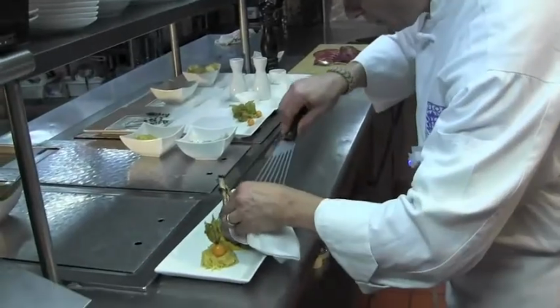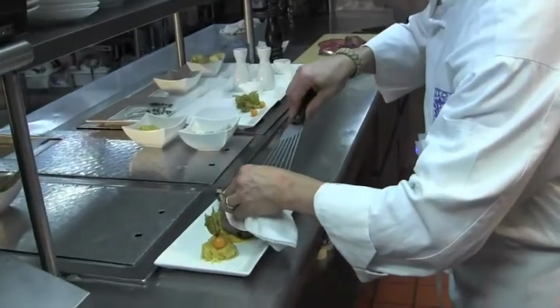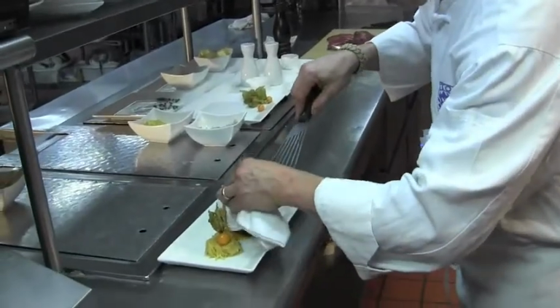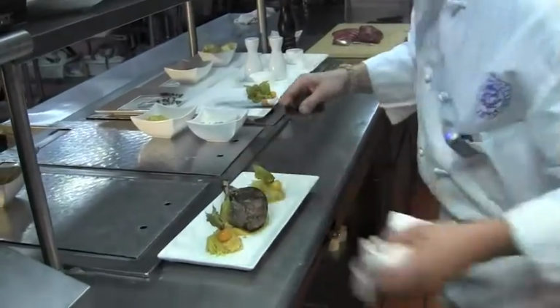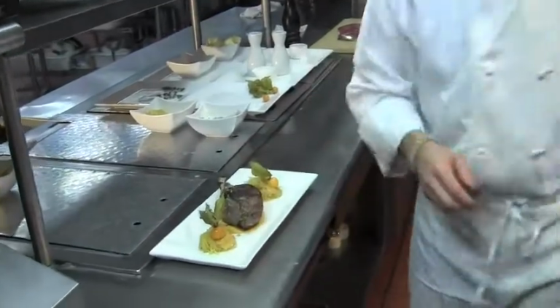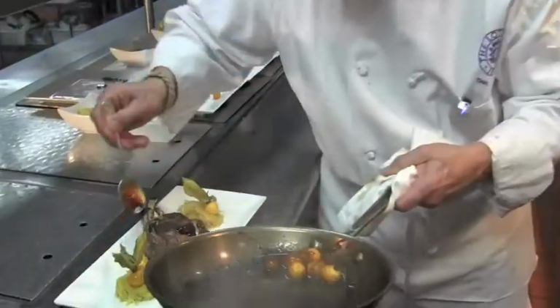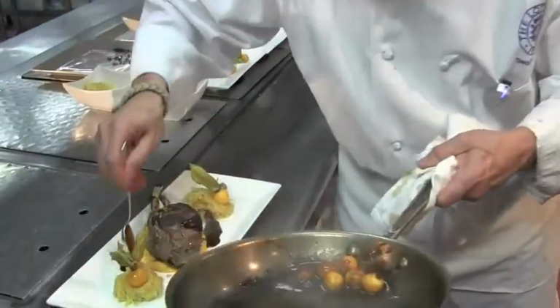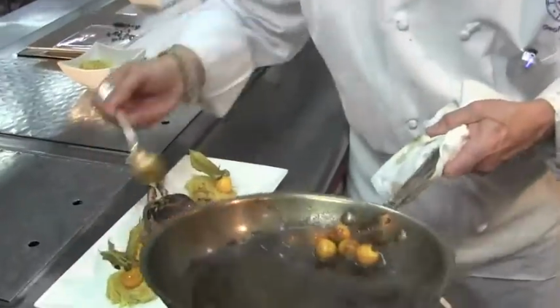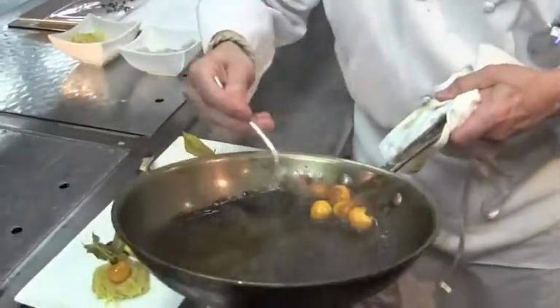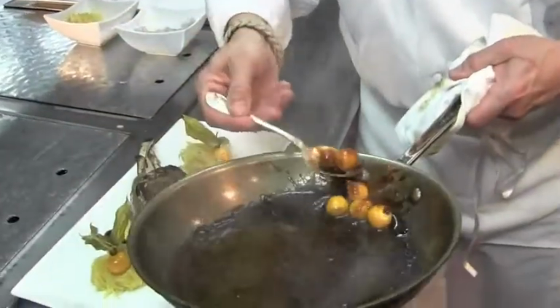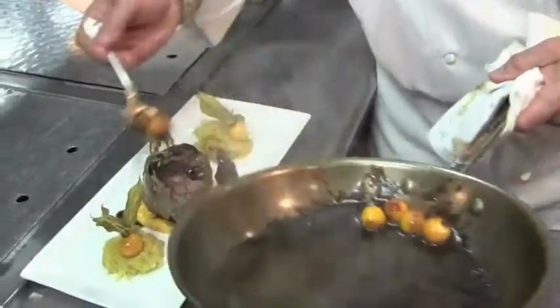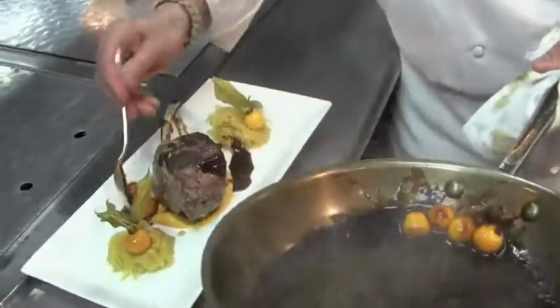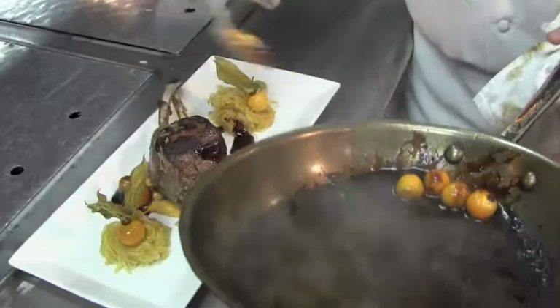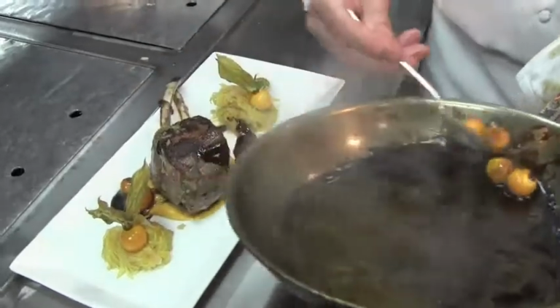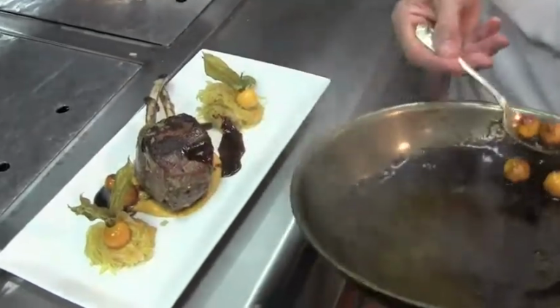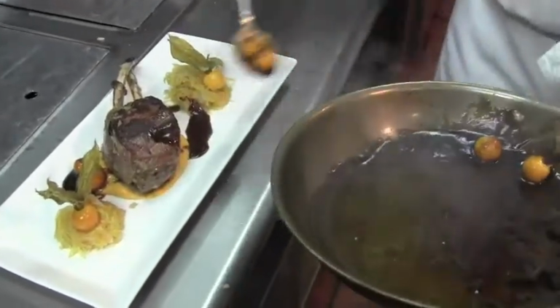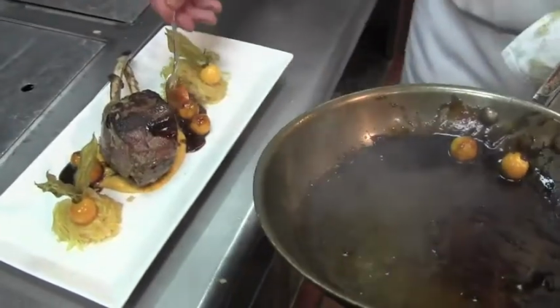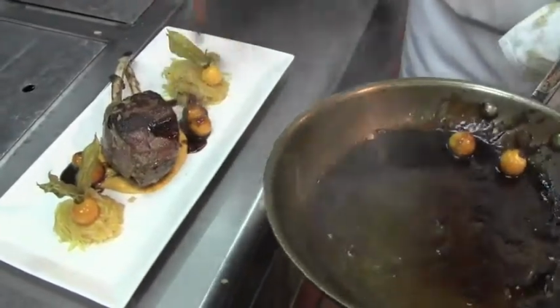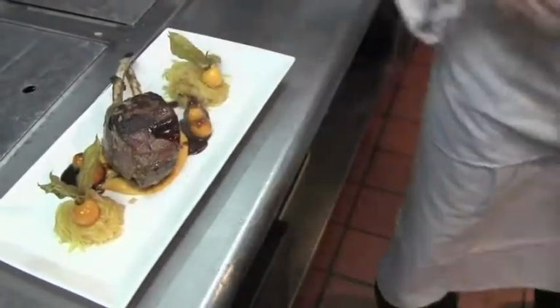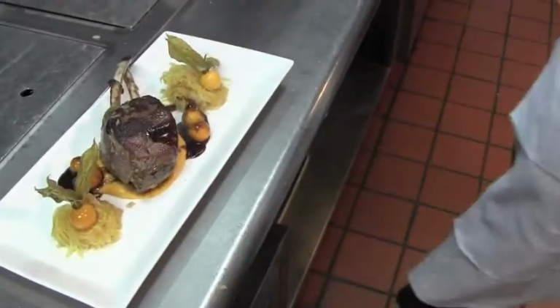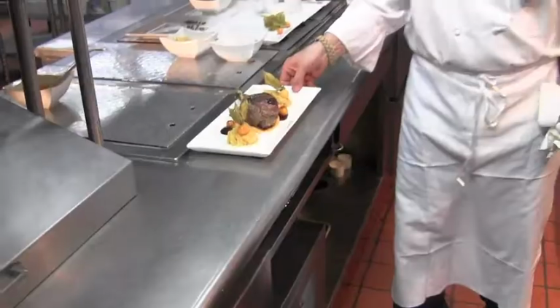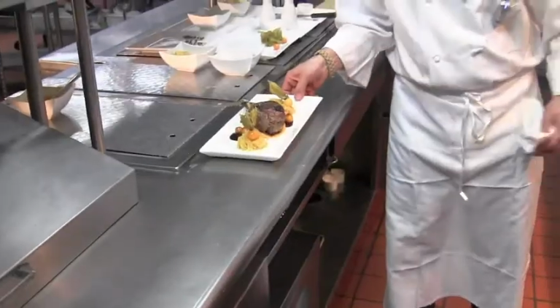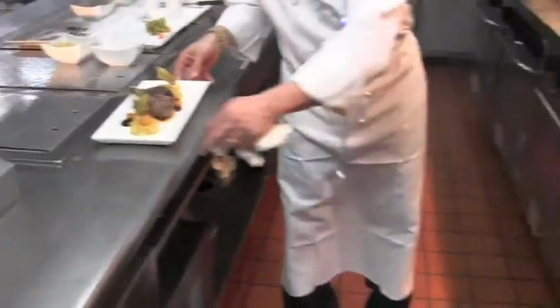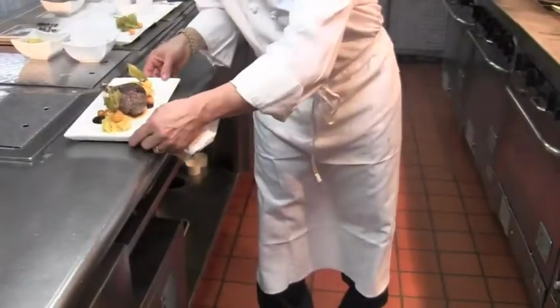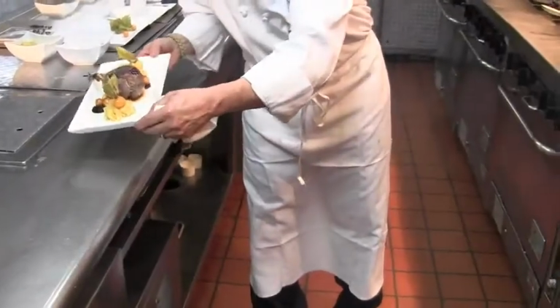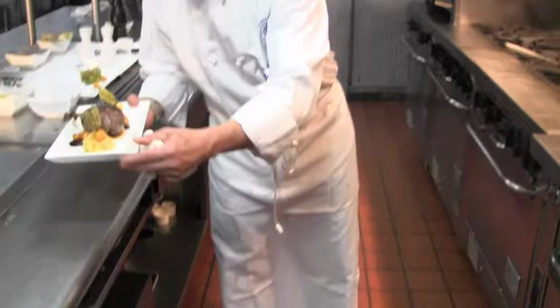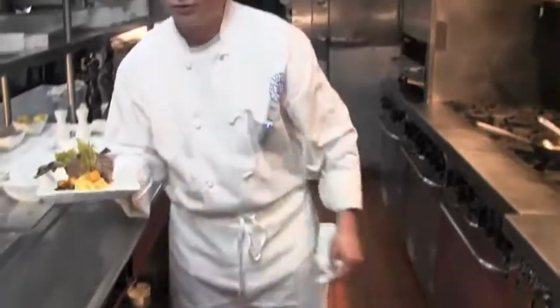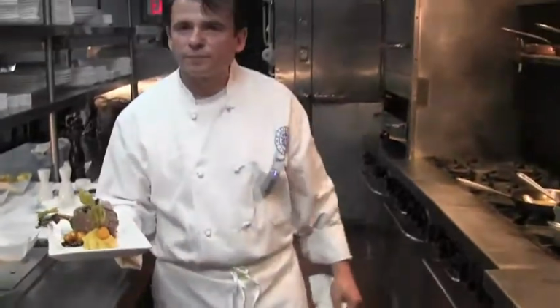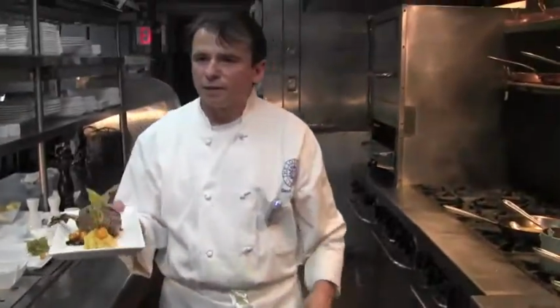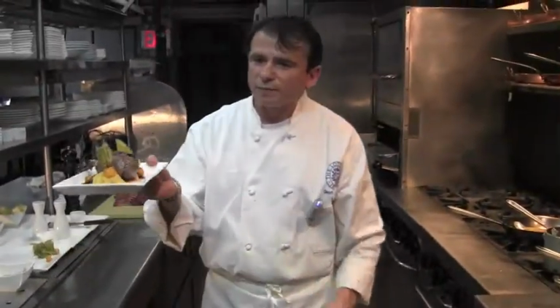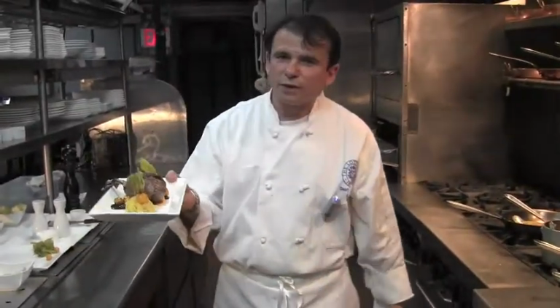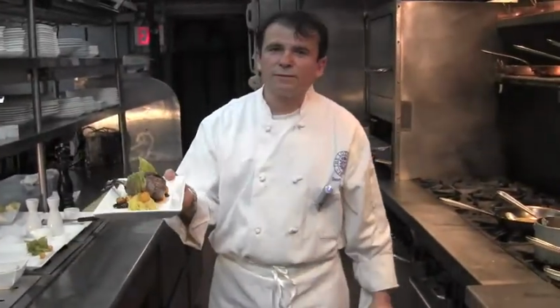We are finishing the rack of venison with the gooseberry port wine reduction. This is one of the dishes on our menu — enjoy it.